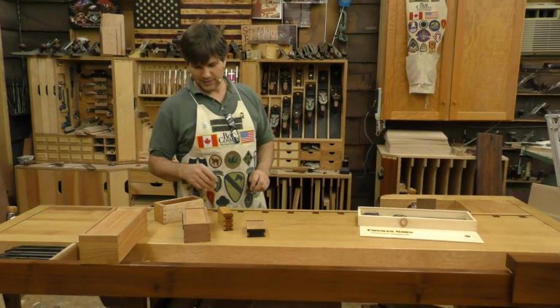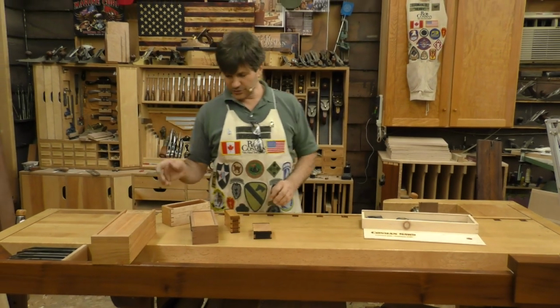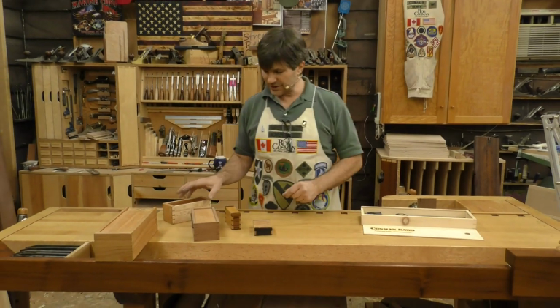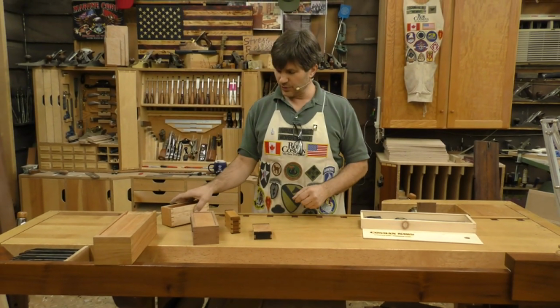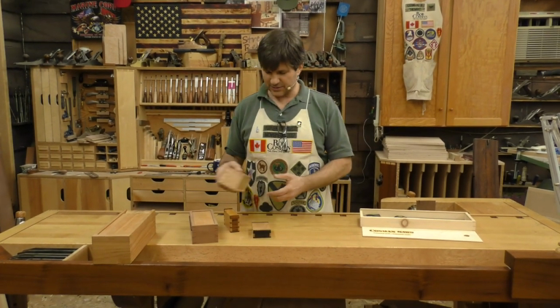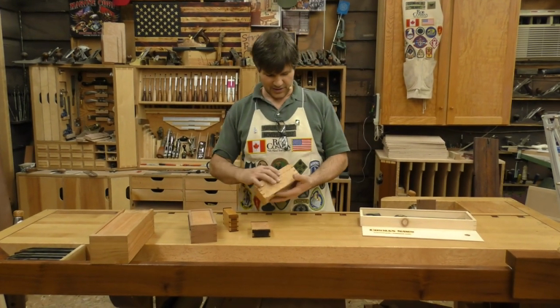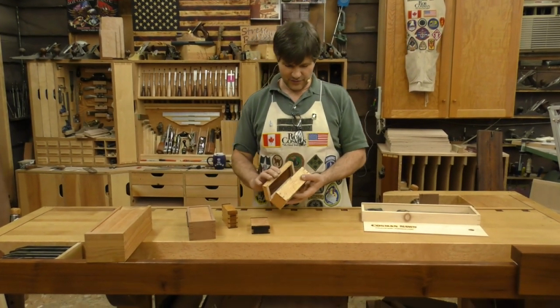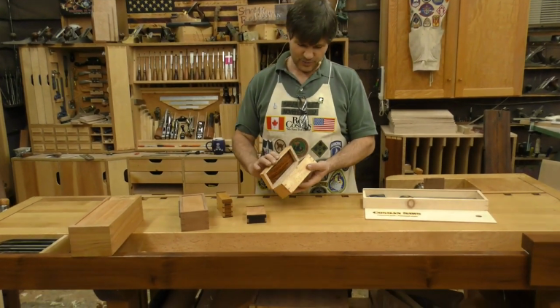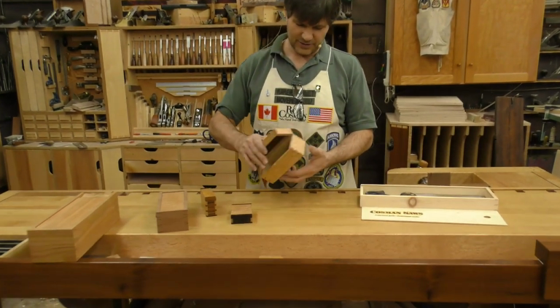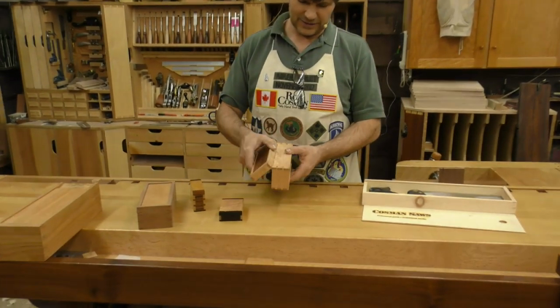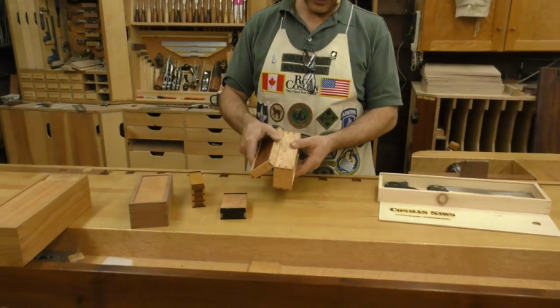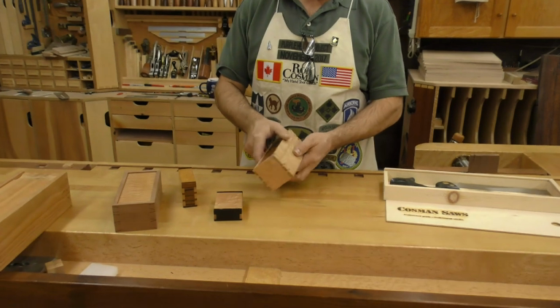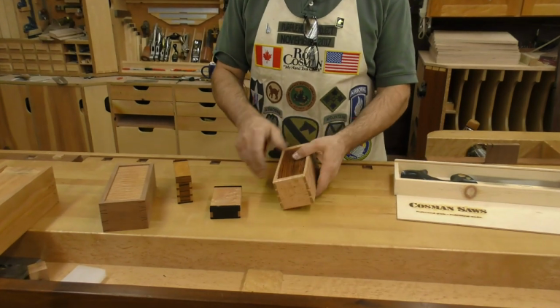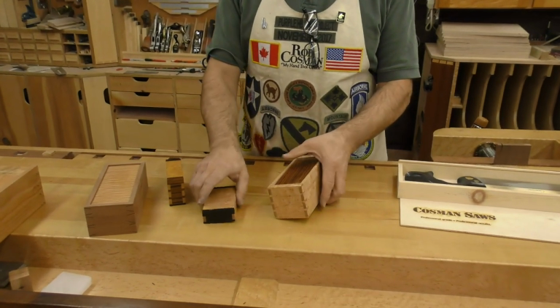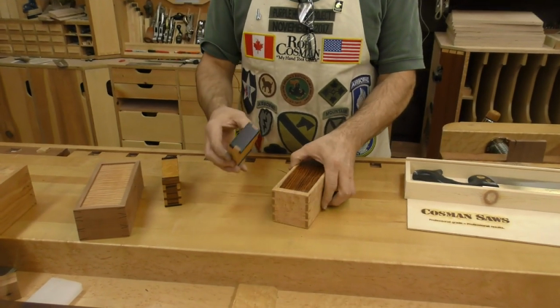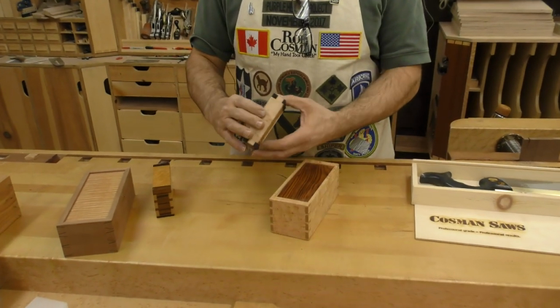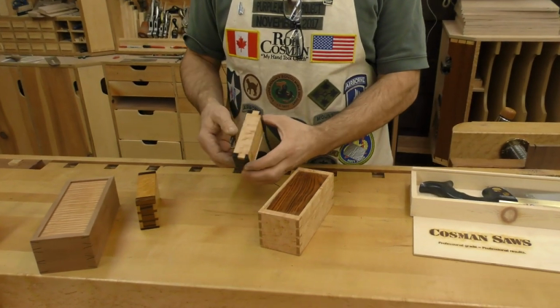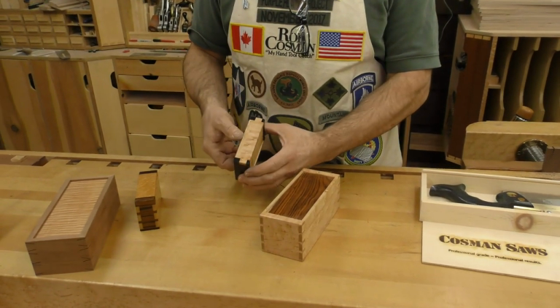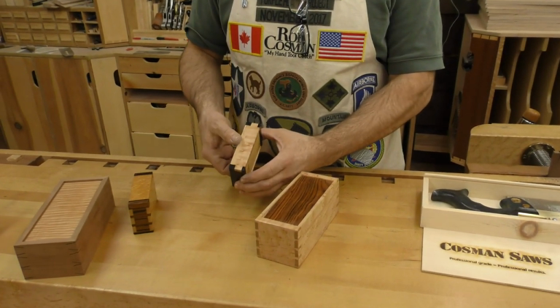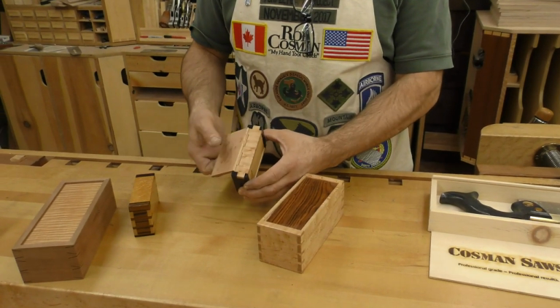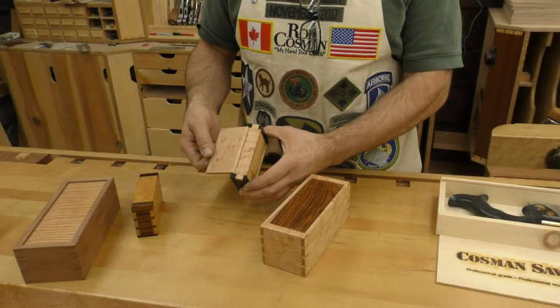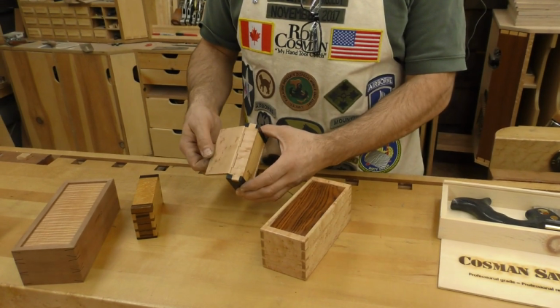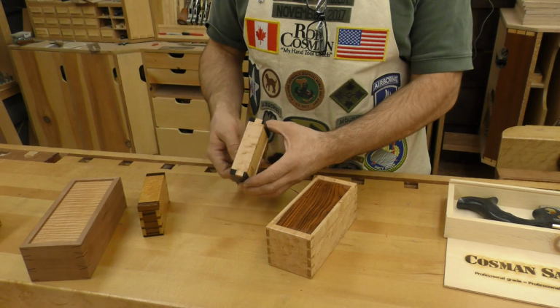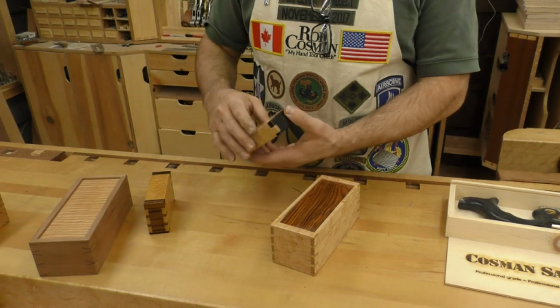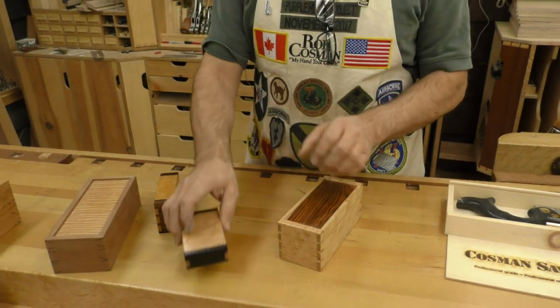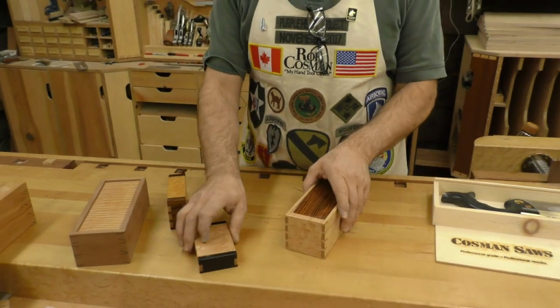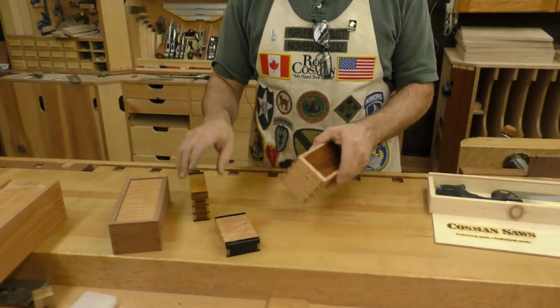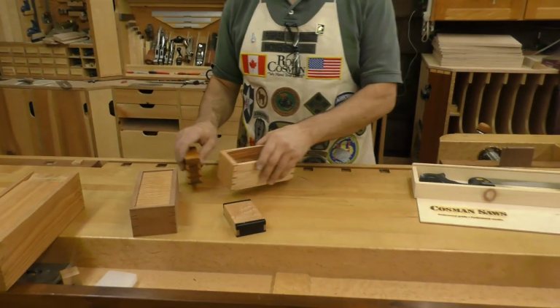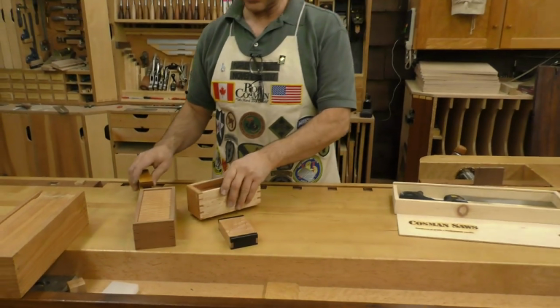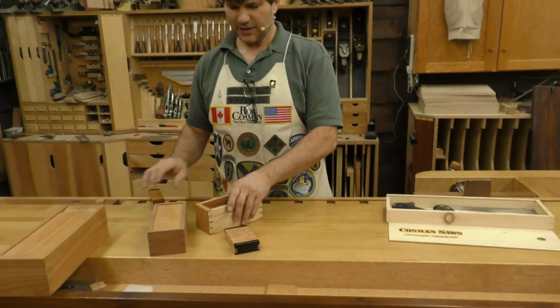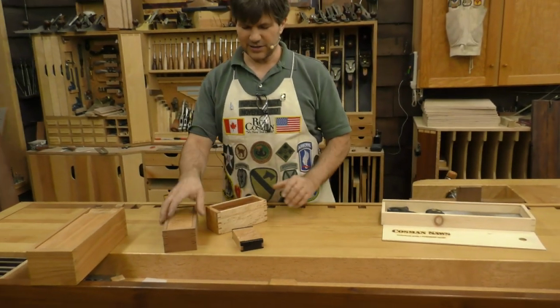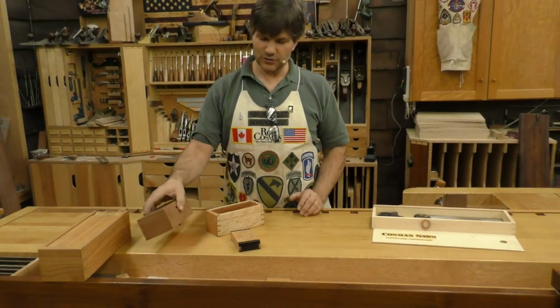We also do things like these wooden boxes. If you've ever seen these before, they have a really clever wooden hinge. I love doing these and we did several months of episodes making these small boxes in several different varieties and different styles of joints.